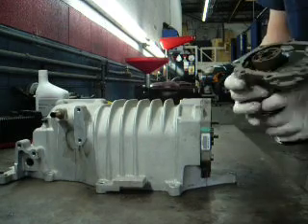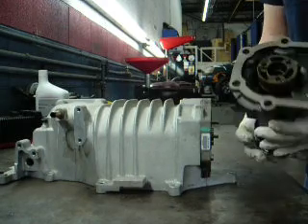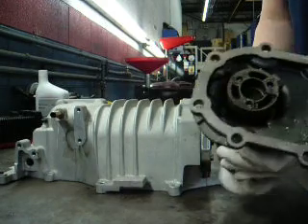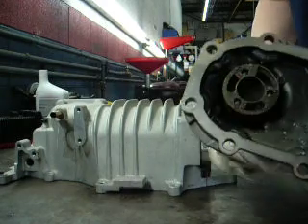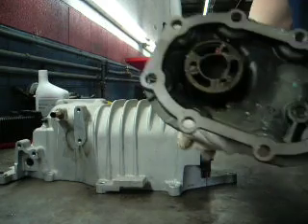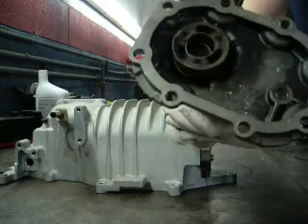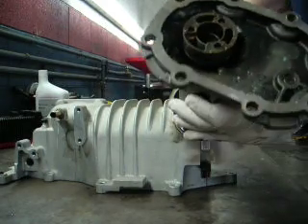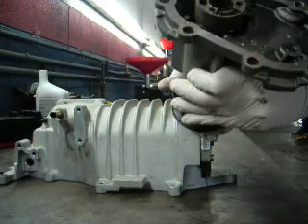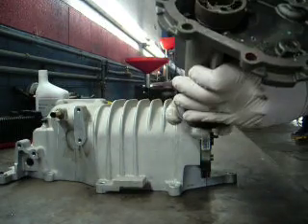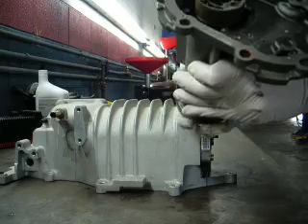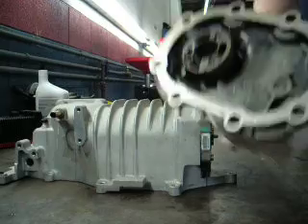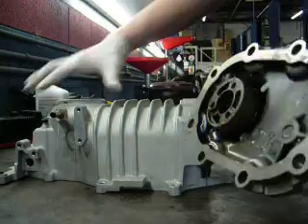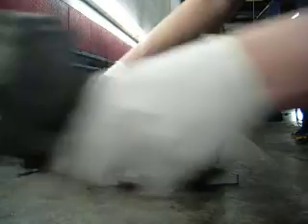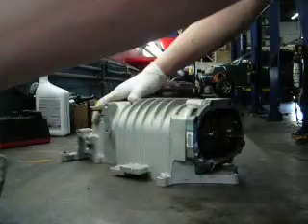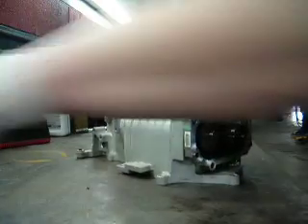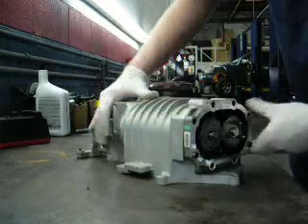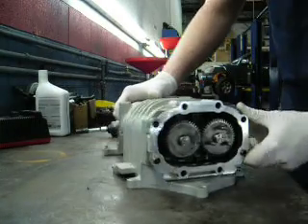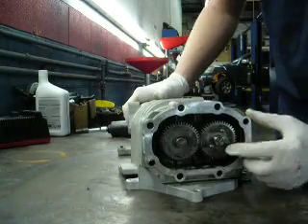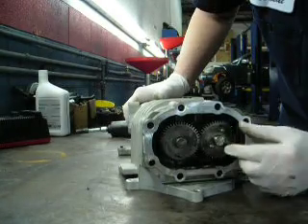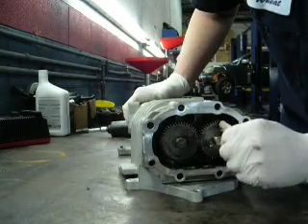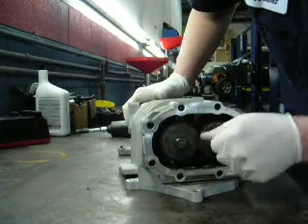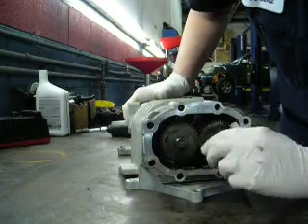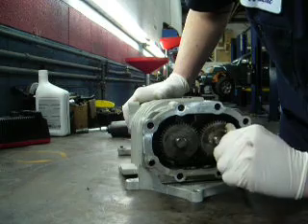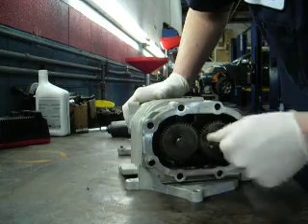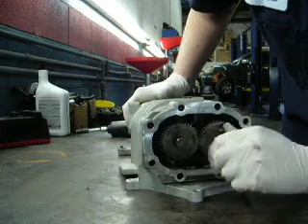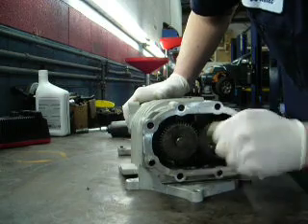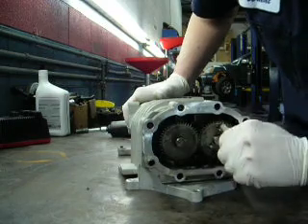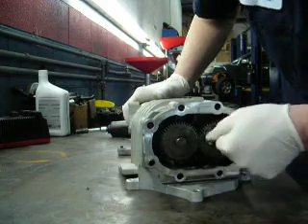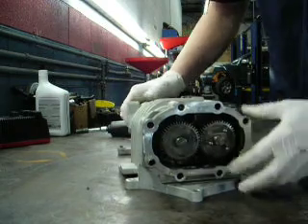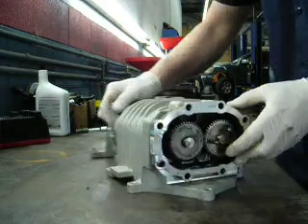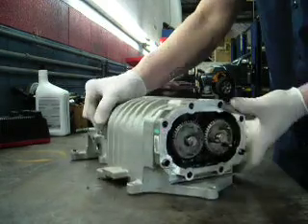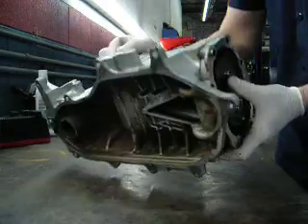This shows you how the pulley turns. This goes into this gear, which turns both gears. Here's the entrance.